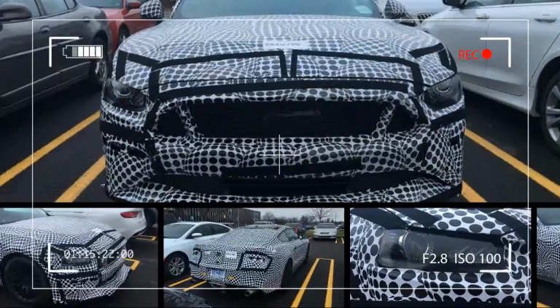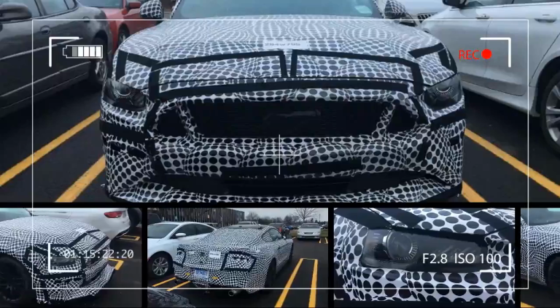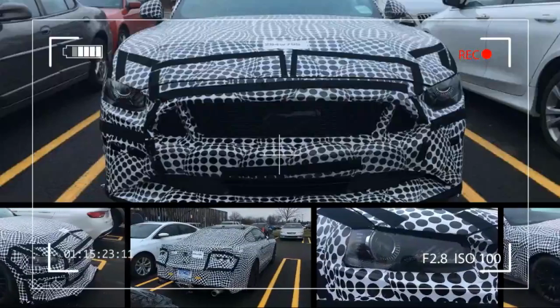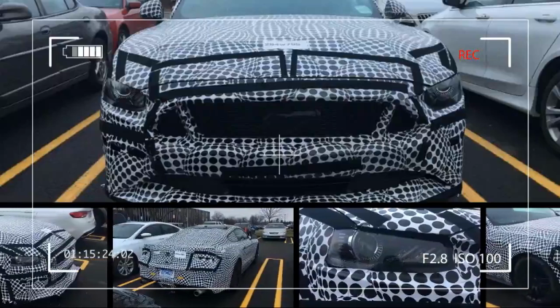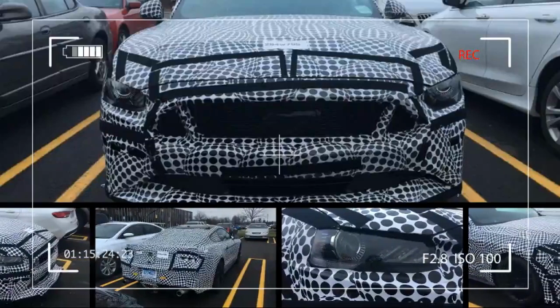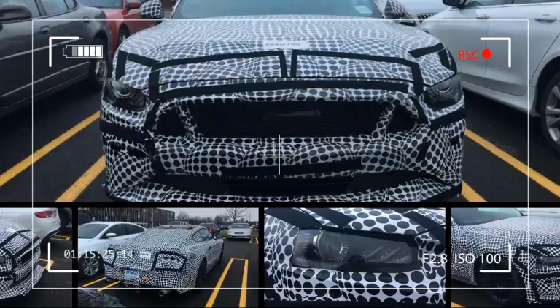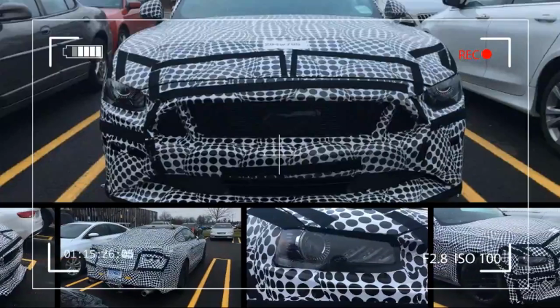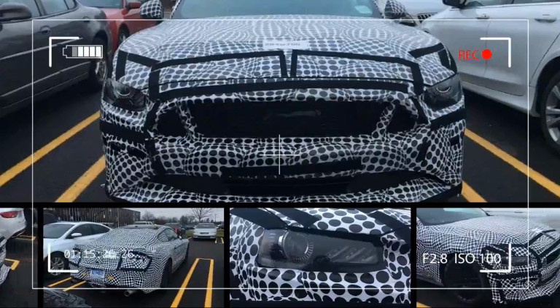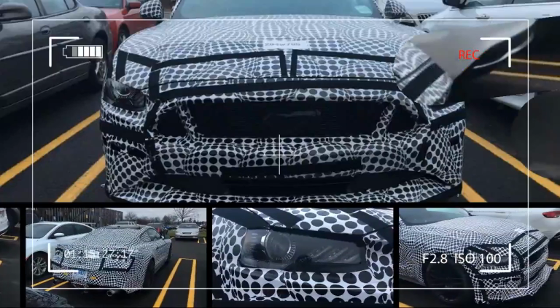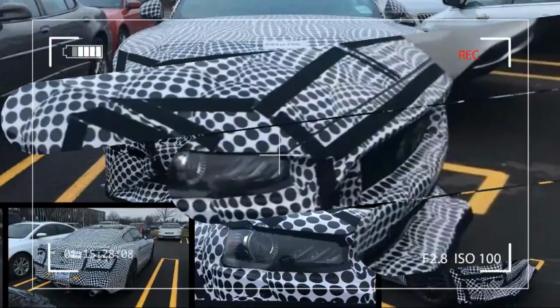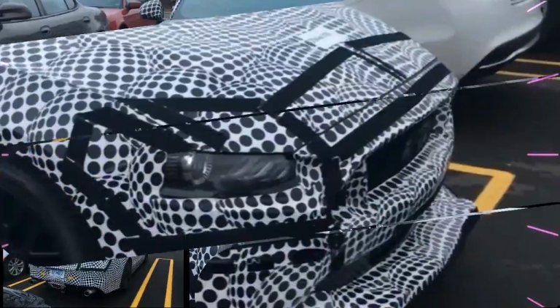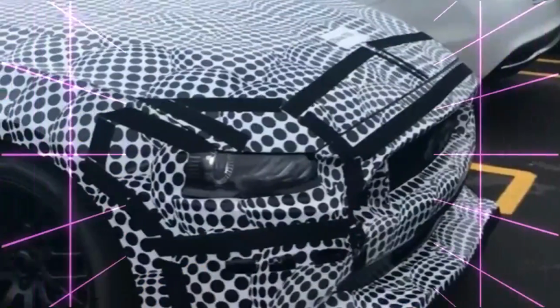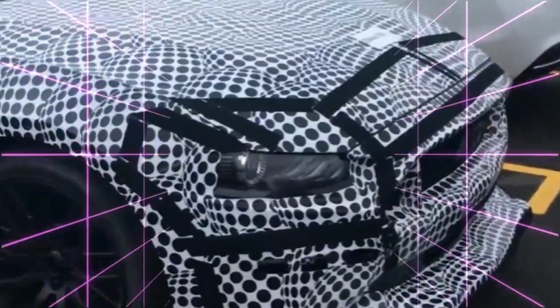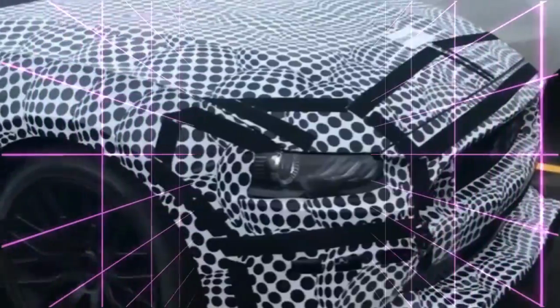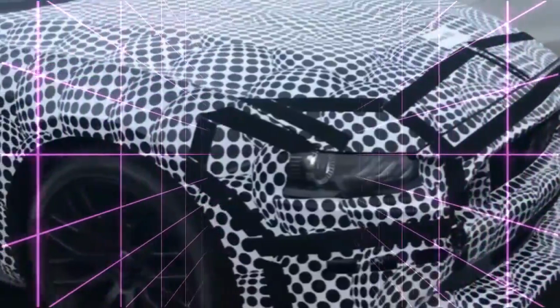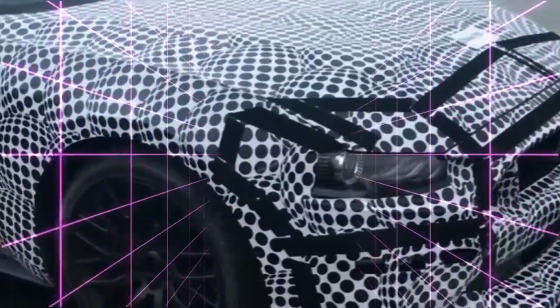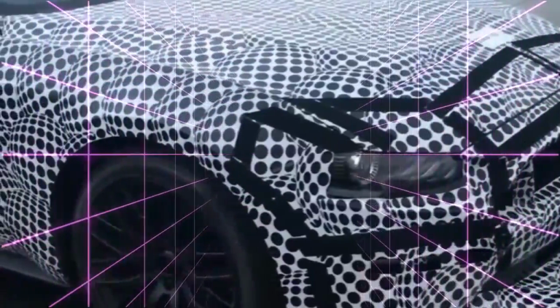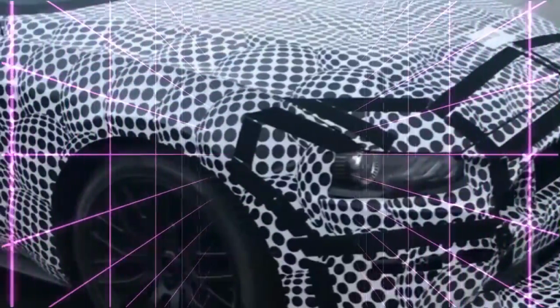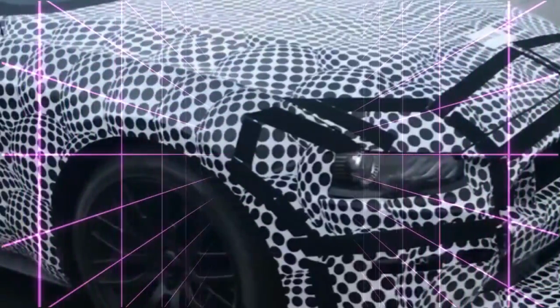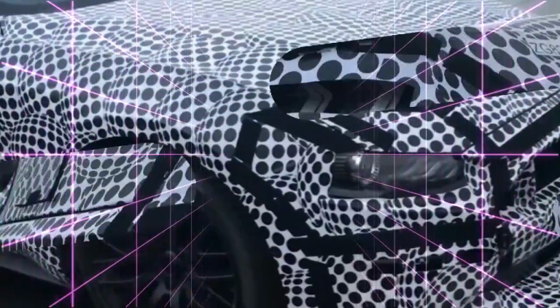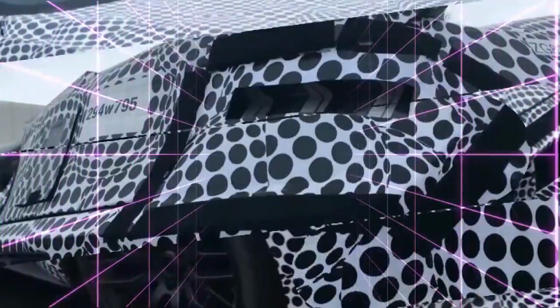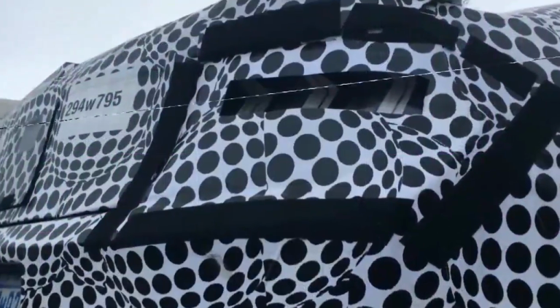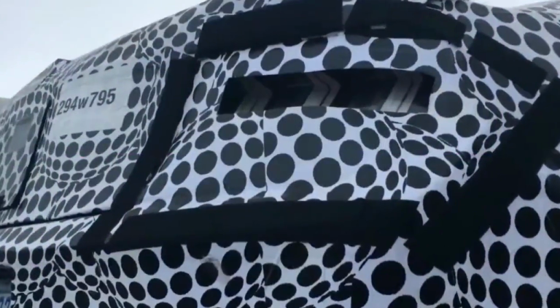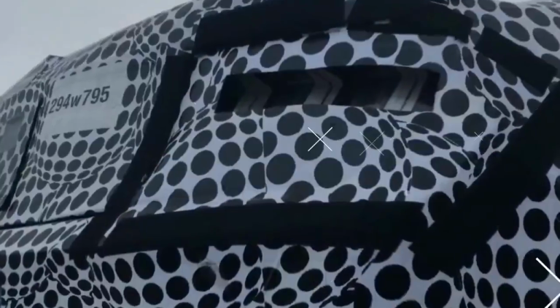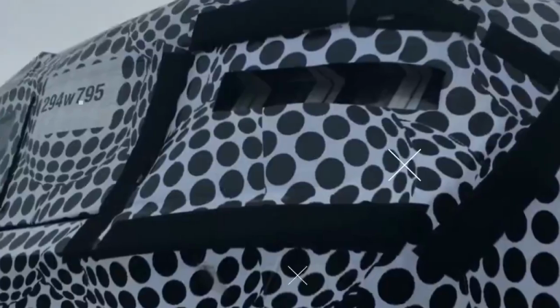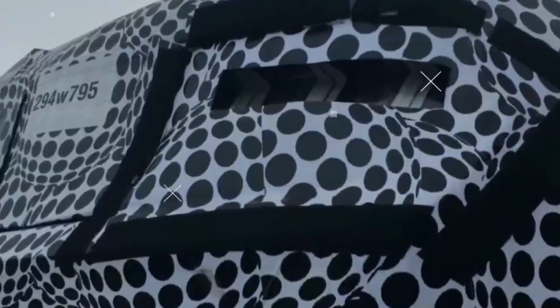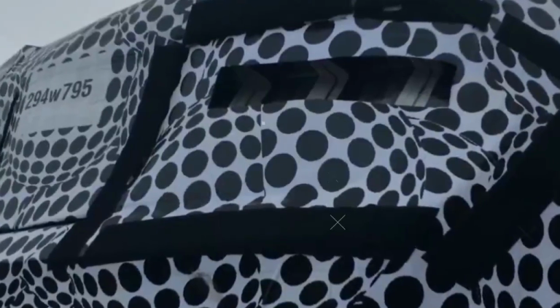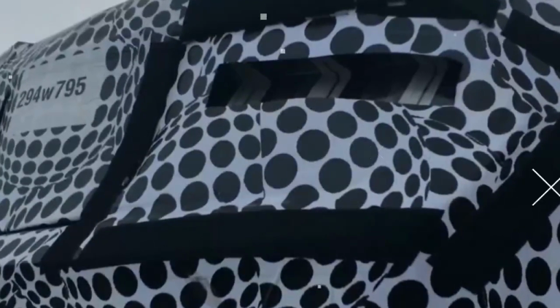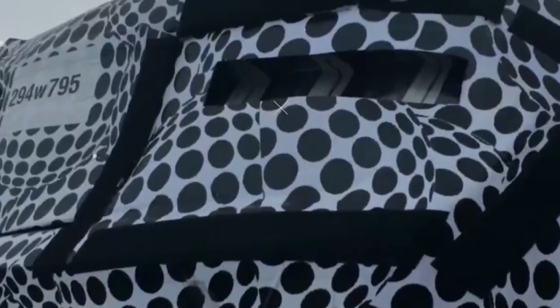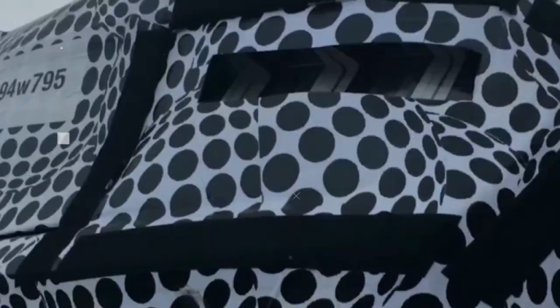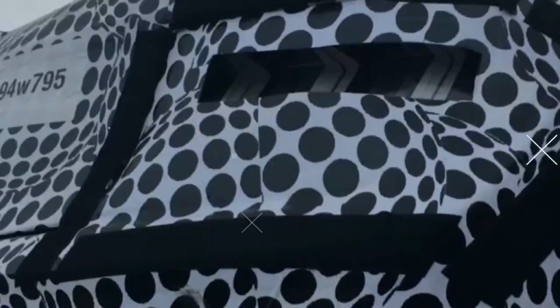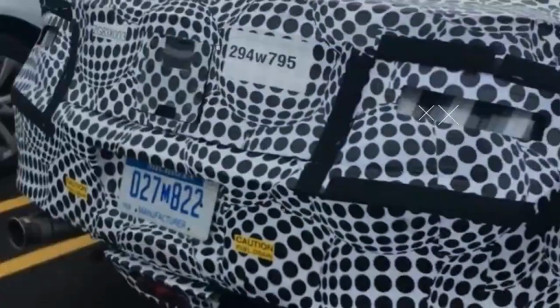The Shelby GT500, soon to become the most powerful Mustang in Ford's pony car stable. The nameplate isn't new, but it hasn't terrorized Chevrolets and Dodges since the previous generation departed after 2014.